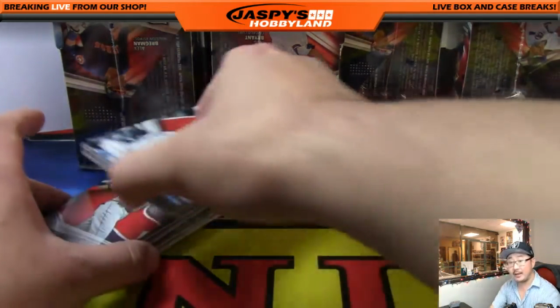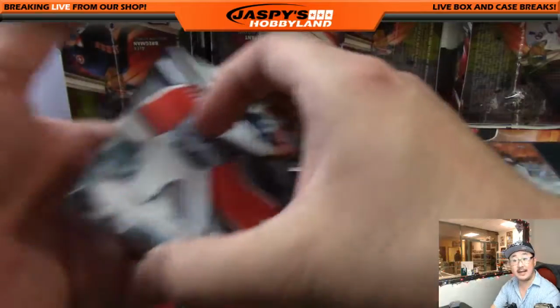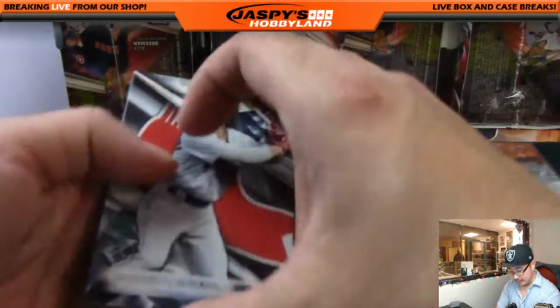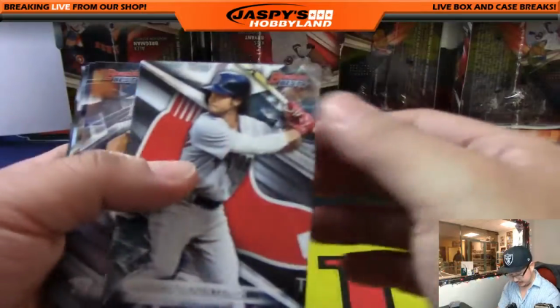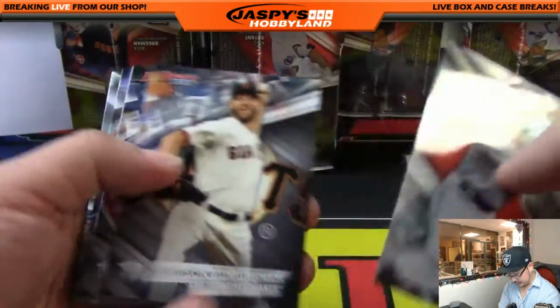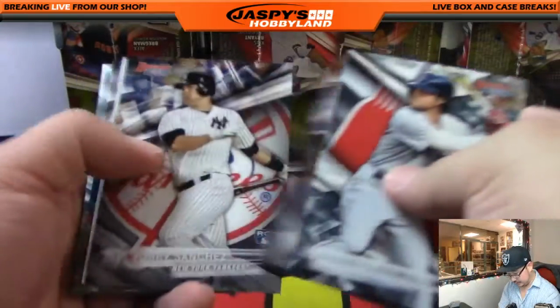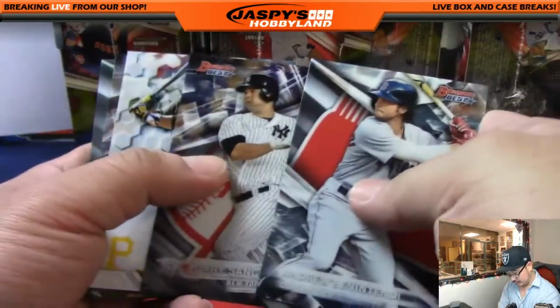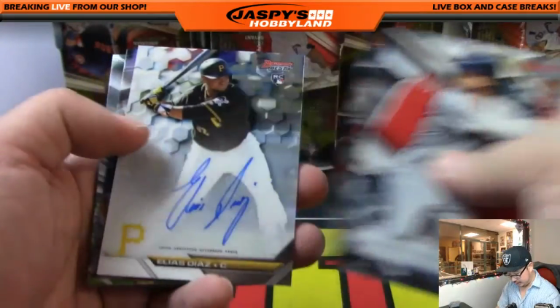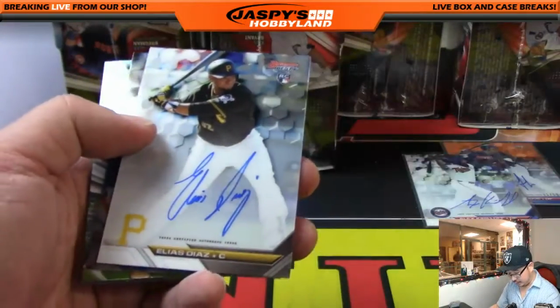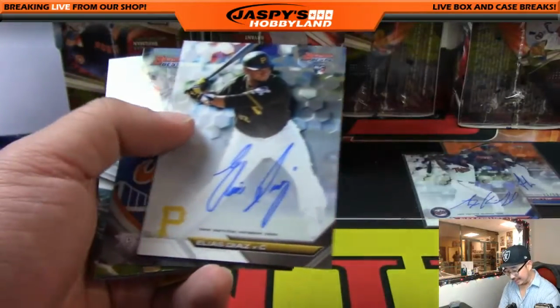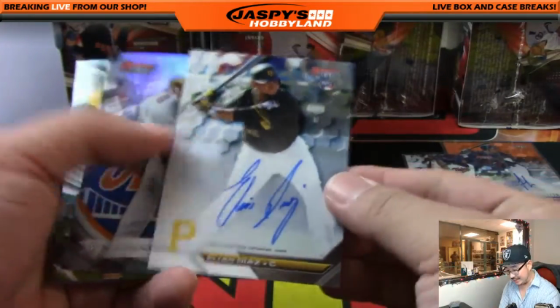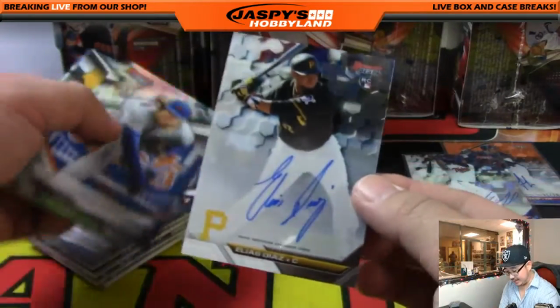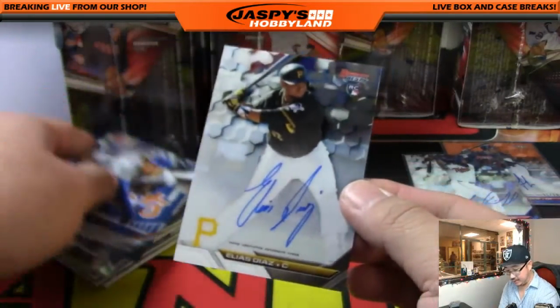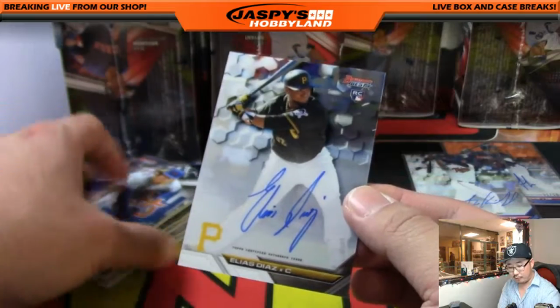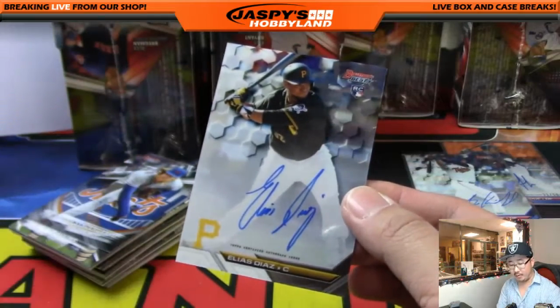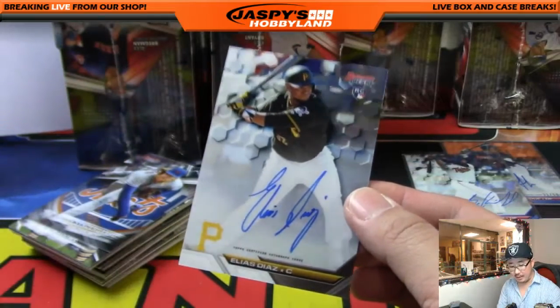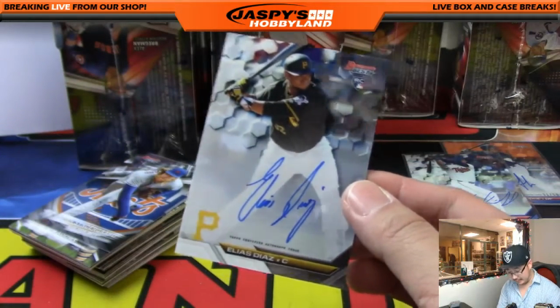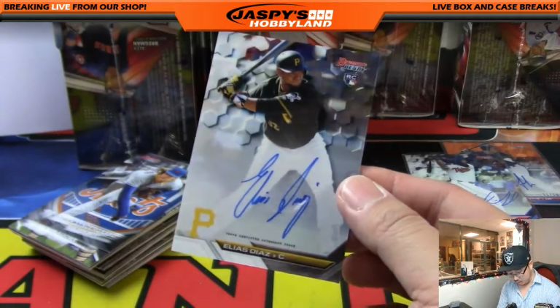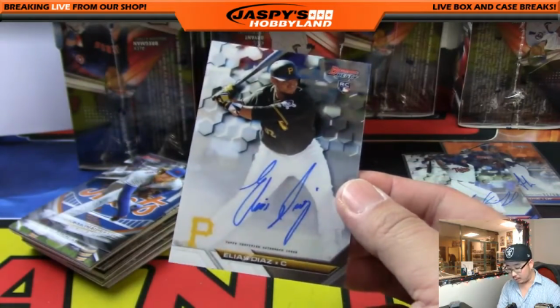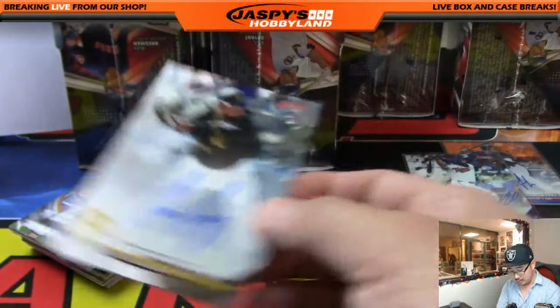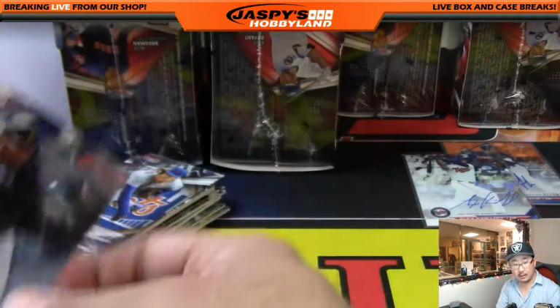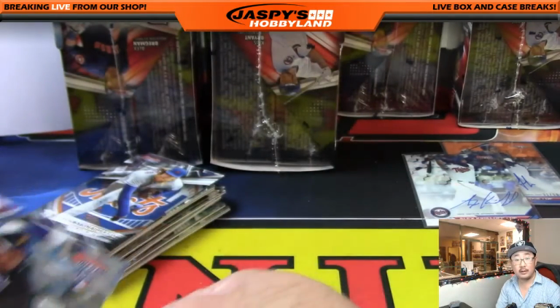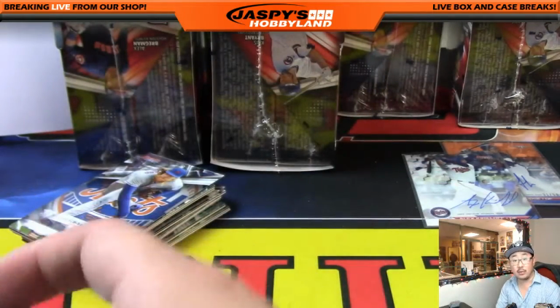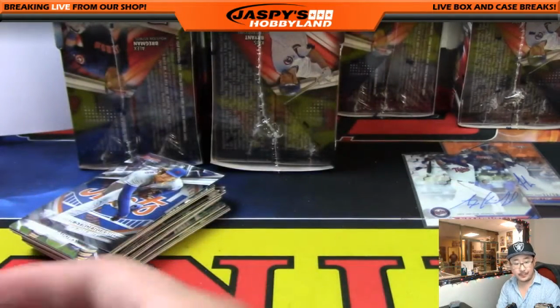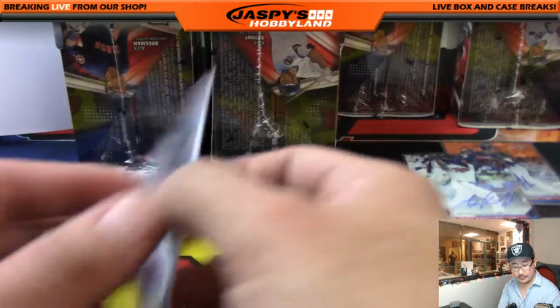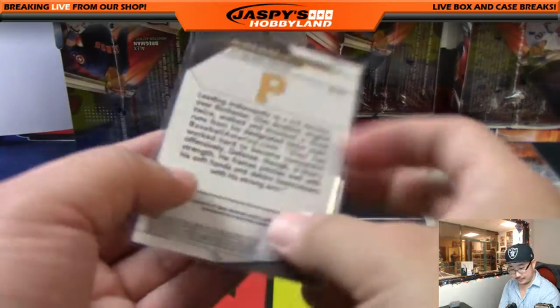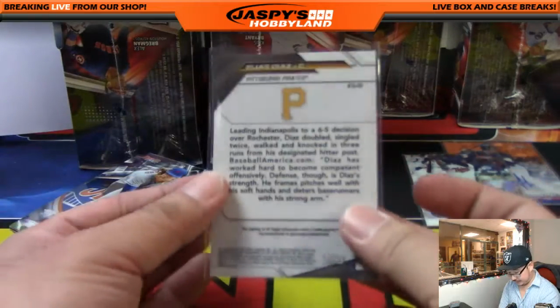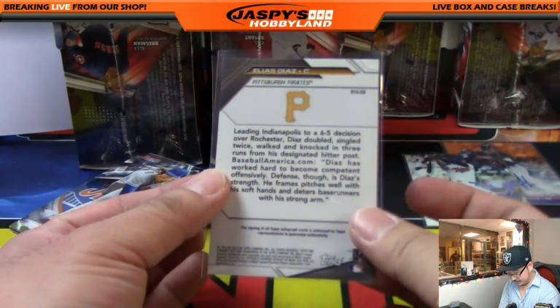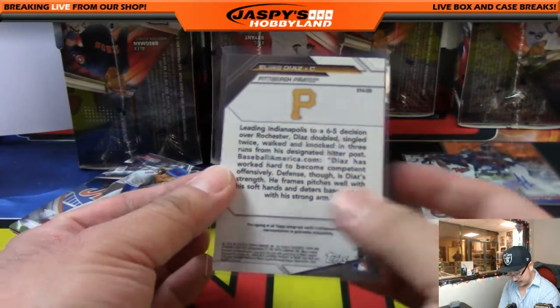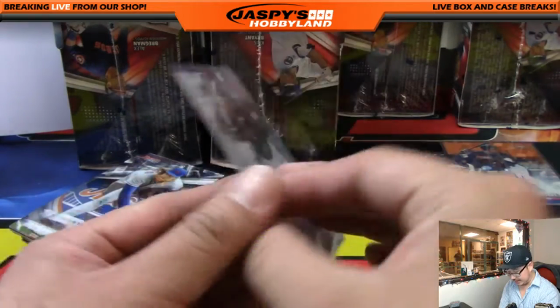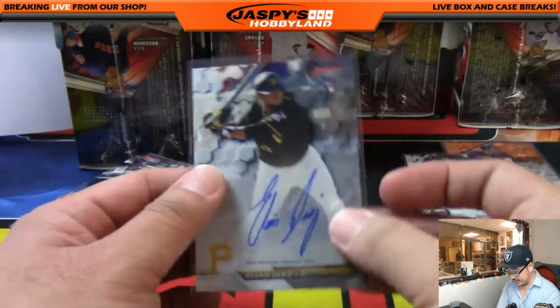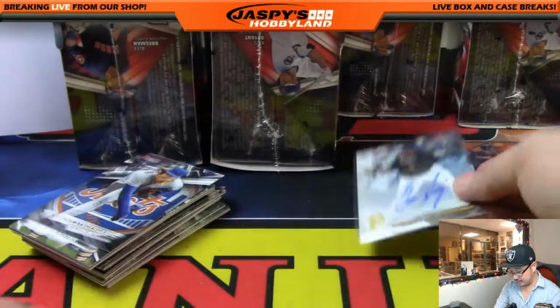Here's the second mini box — and your auto is Elias Diaz for the Pirates. Pirates going out to Eric Coyle. Nice Elias Diaz autograph.